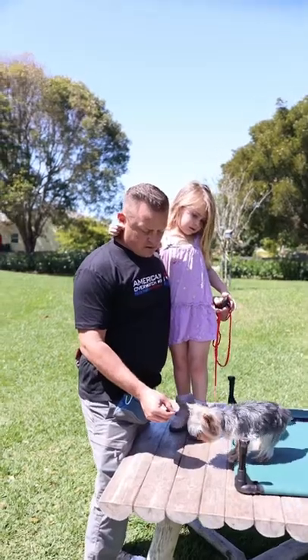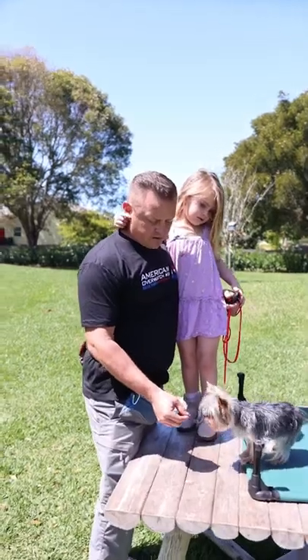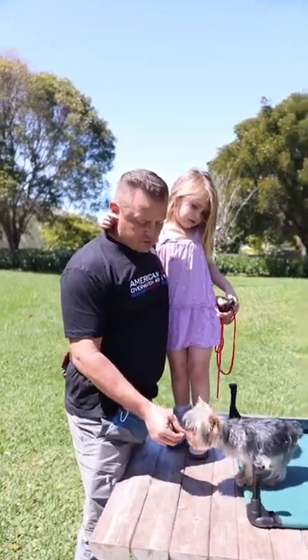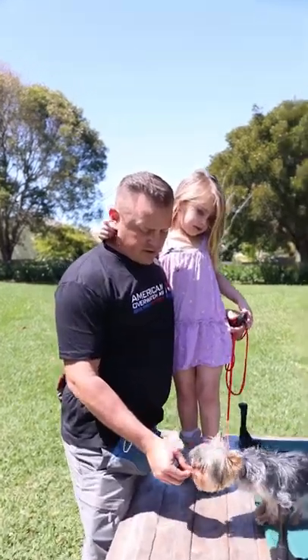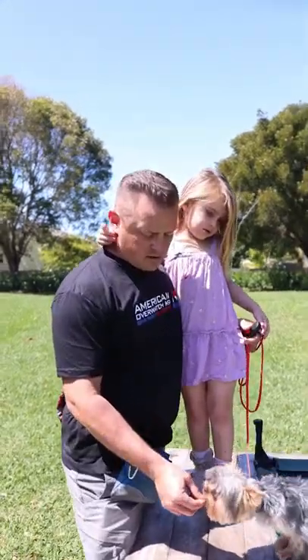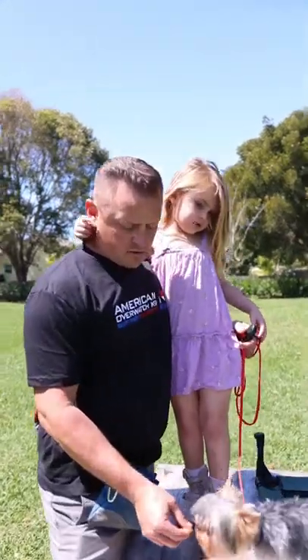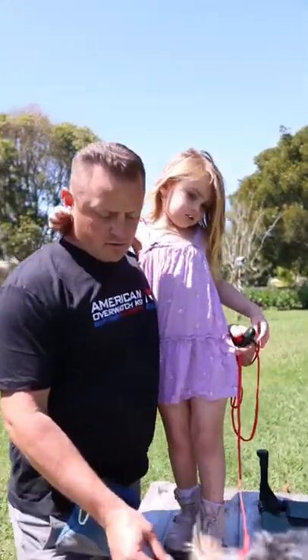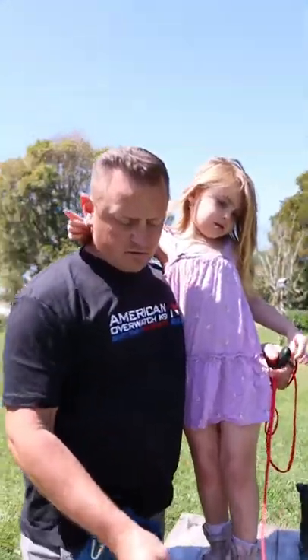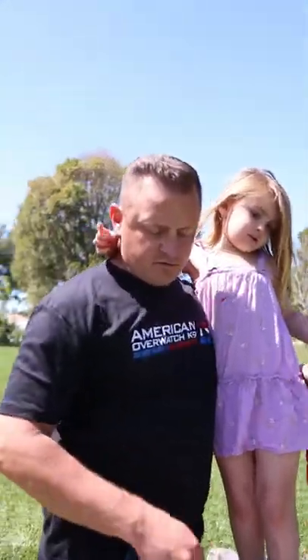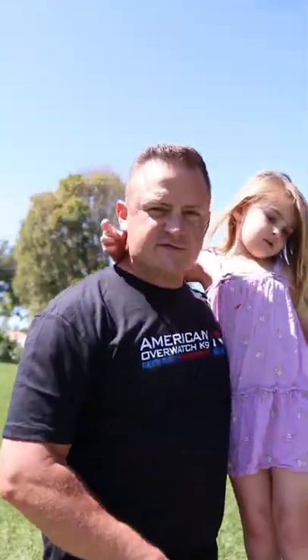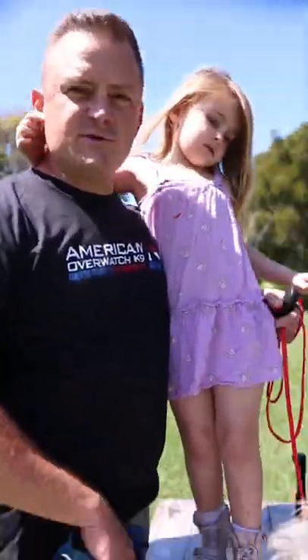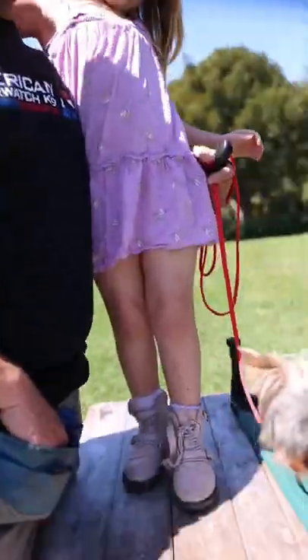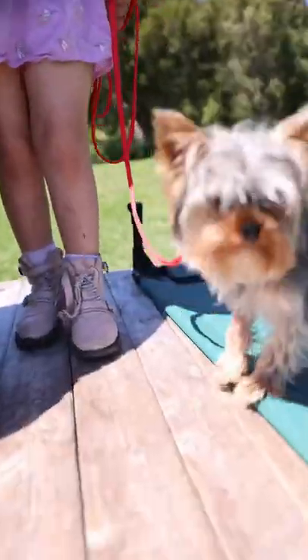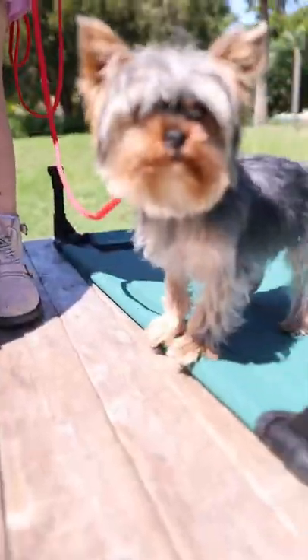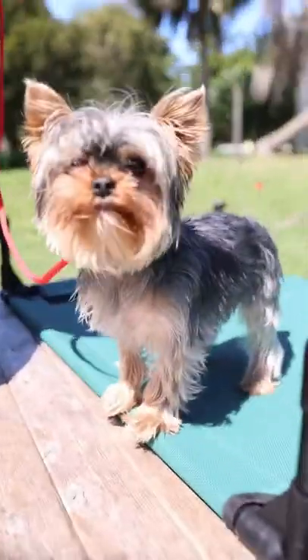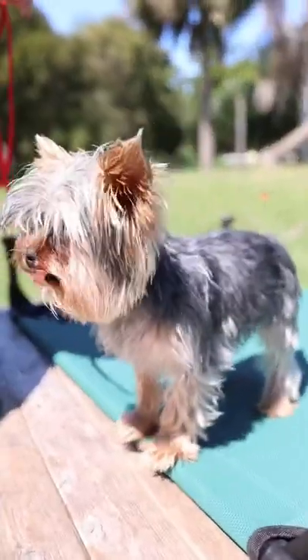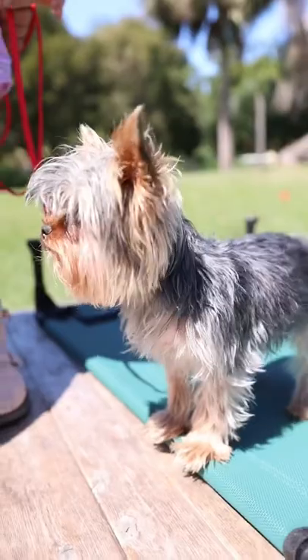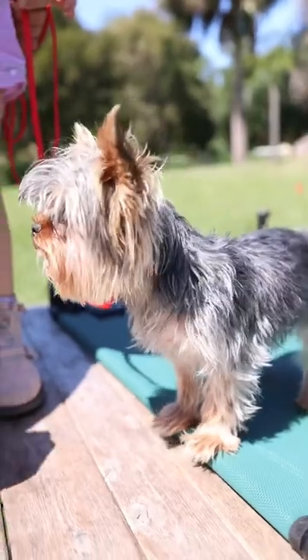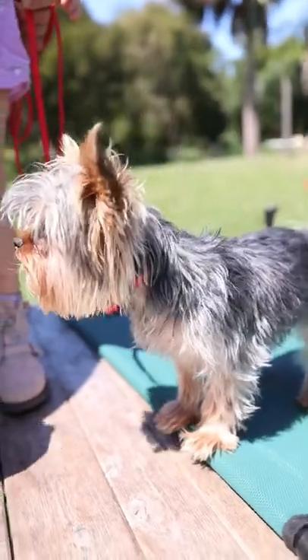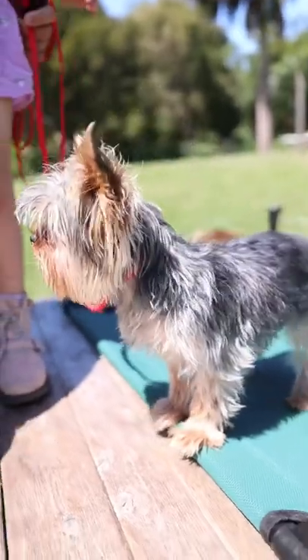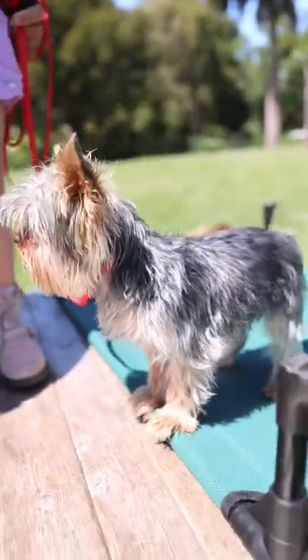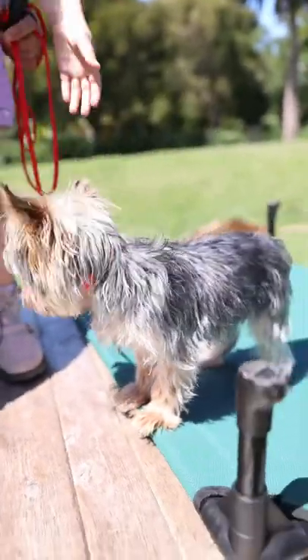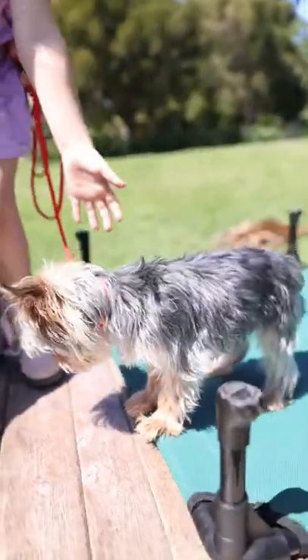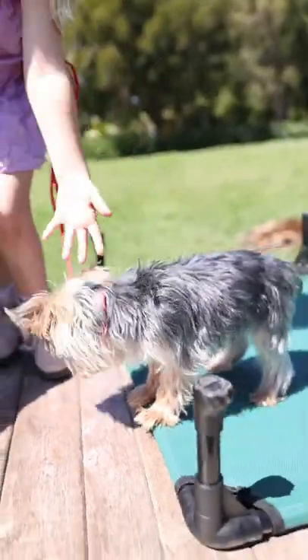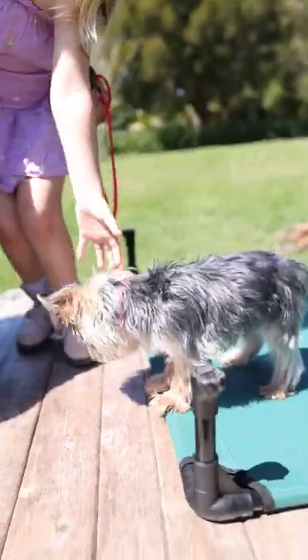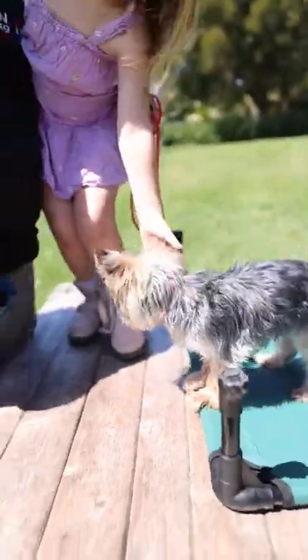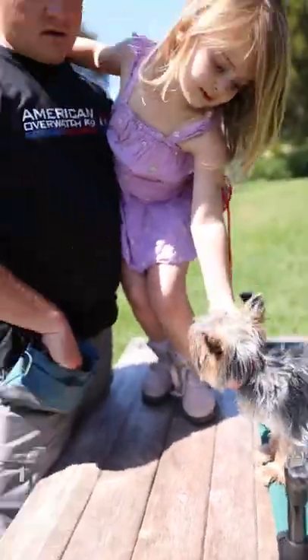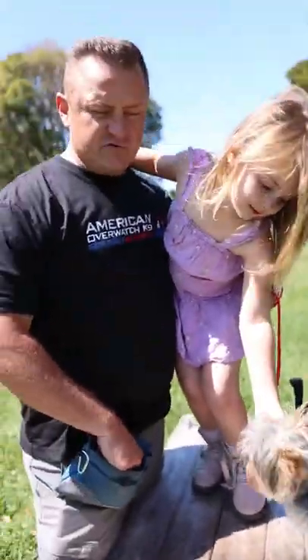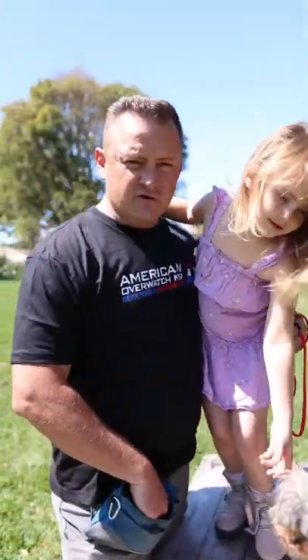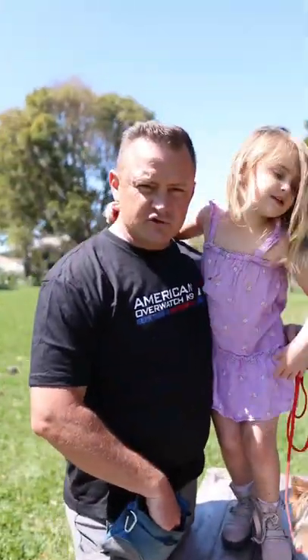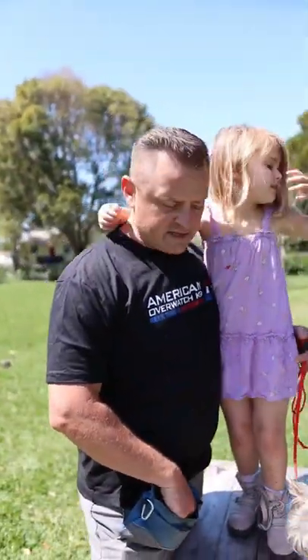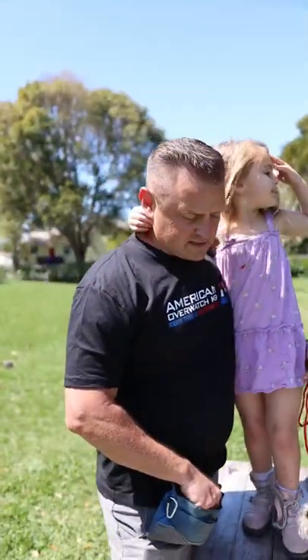All right, folks, we are here with Mr. Snoopy, a six-month-old Yorkie, and you are seeing the very end of his very first training lesson.